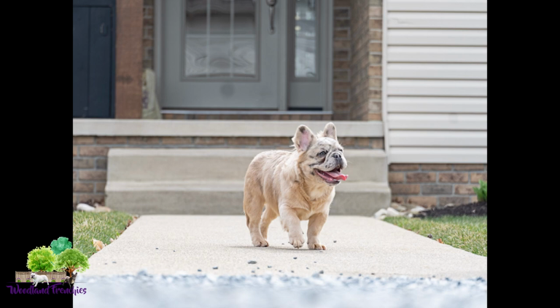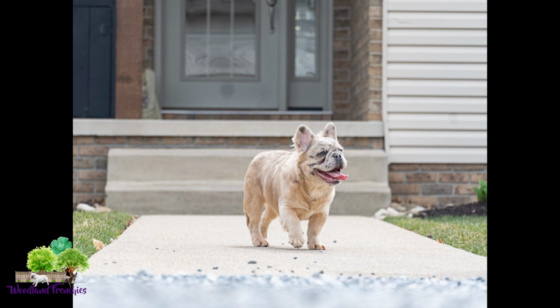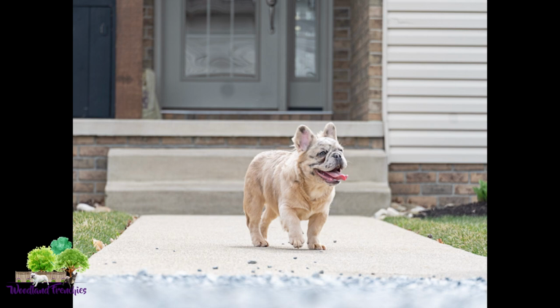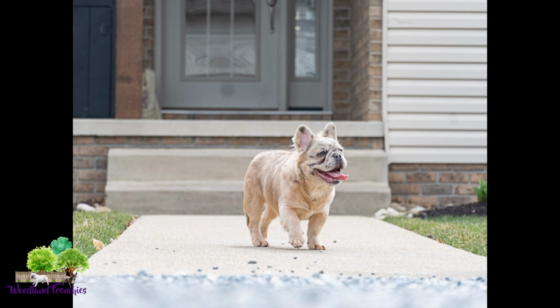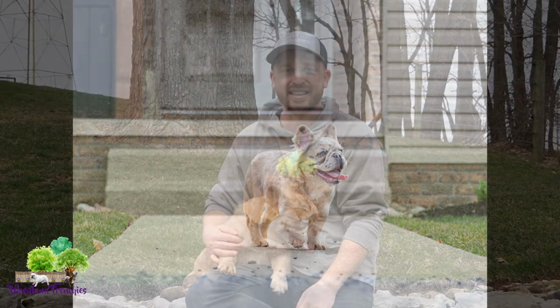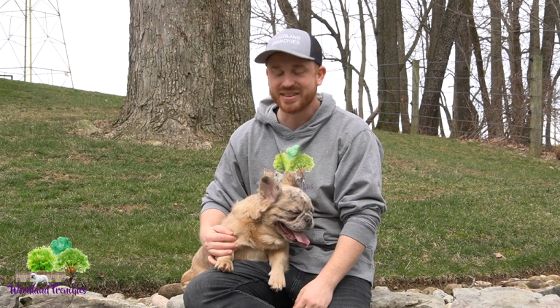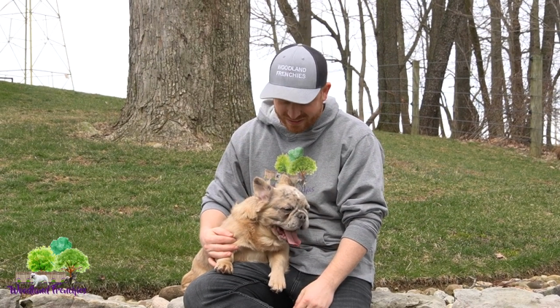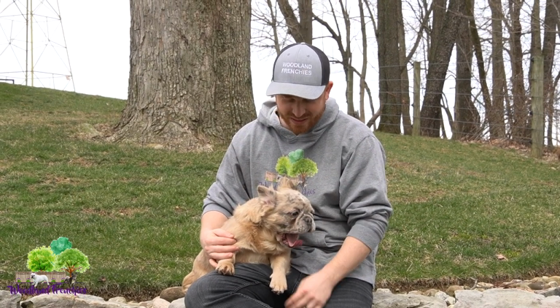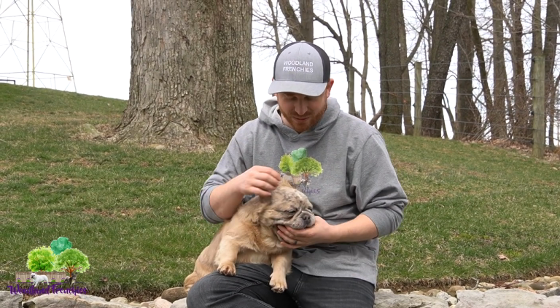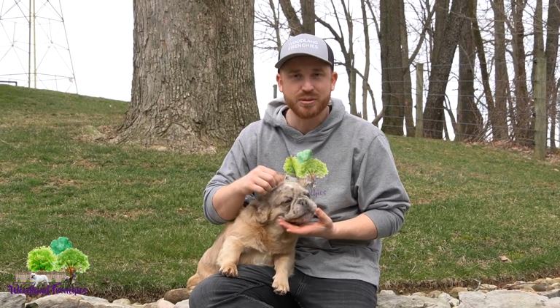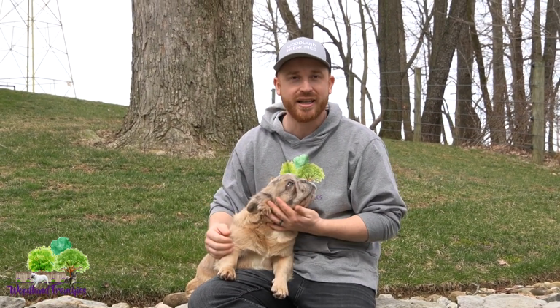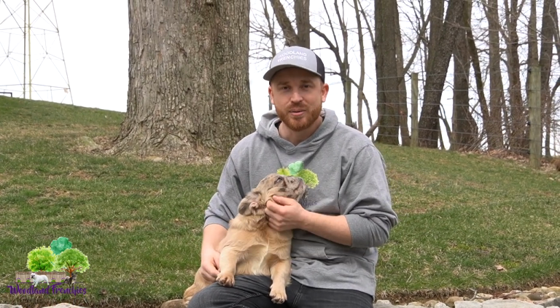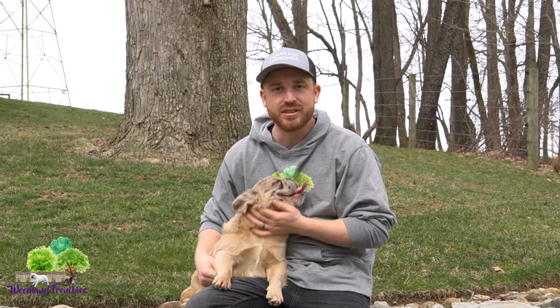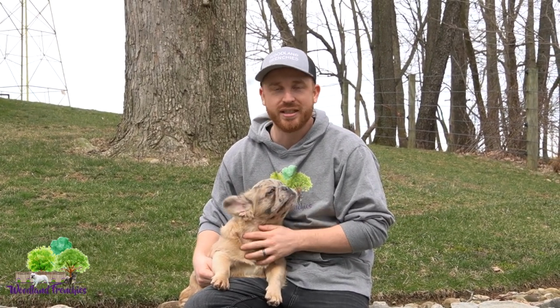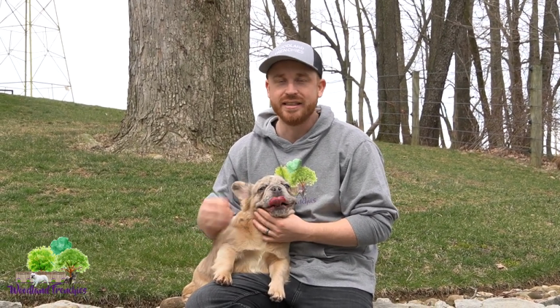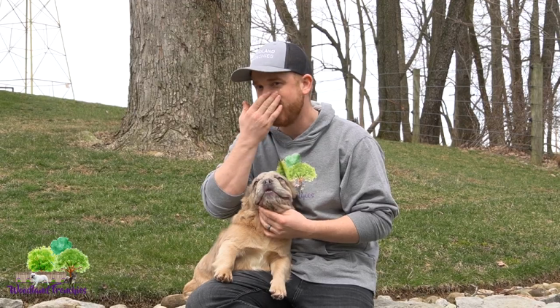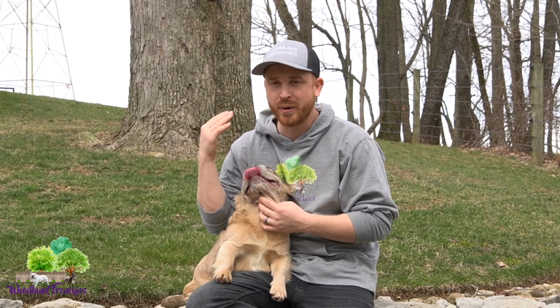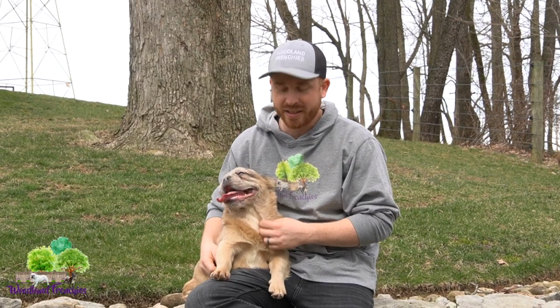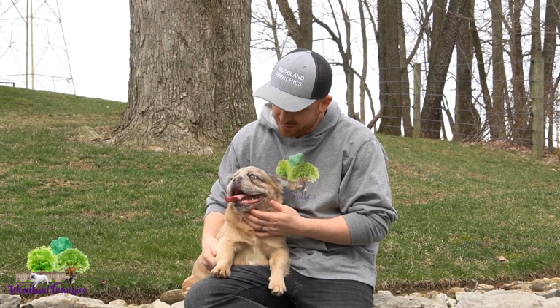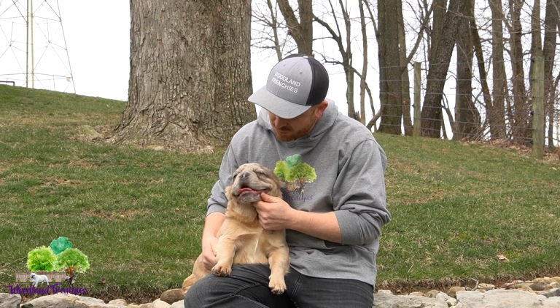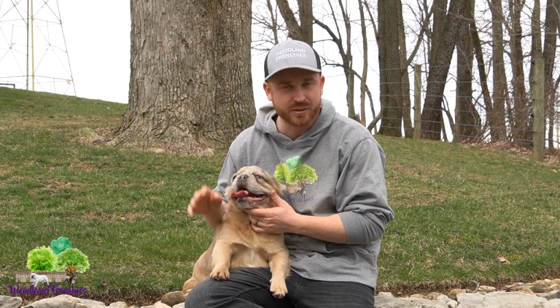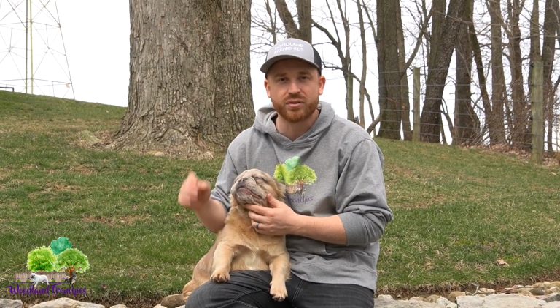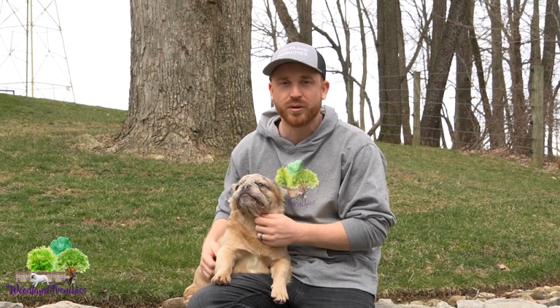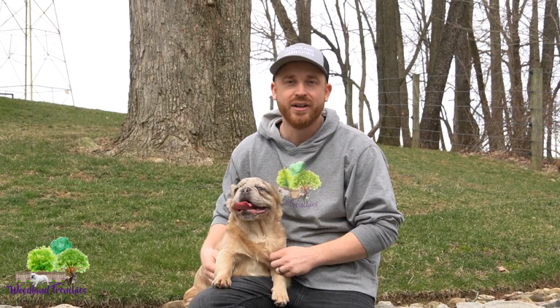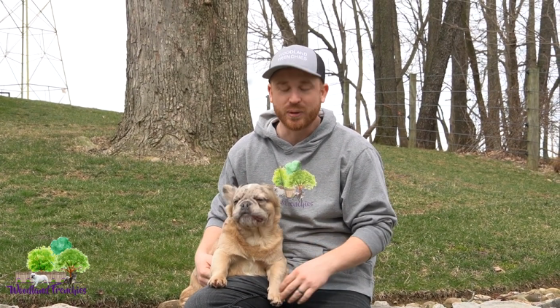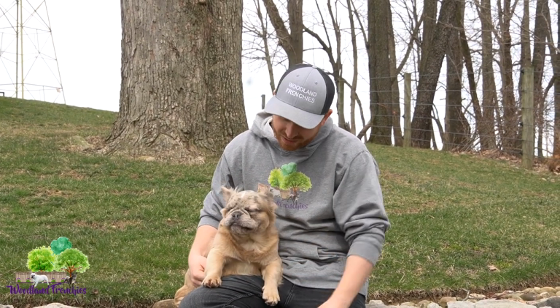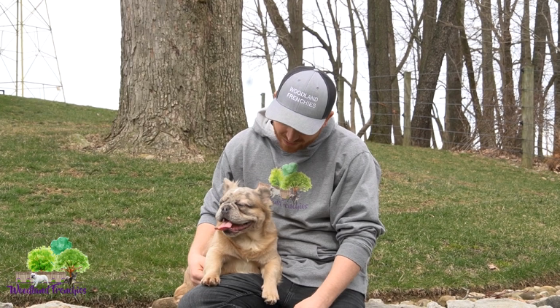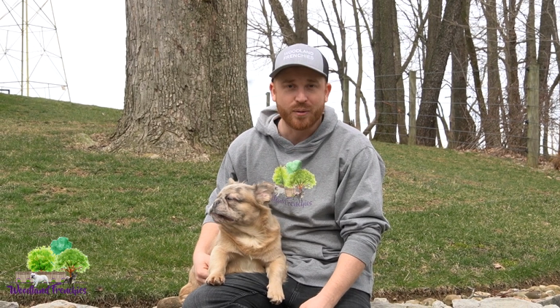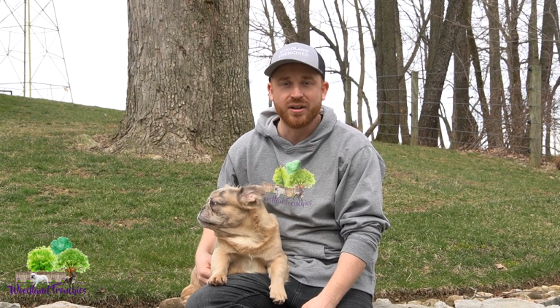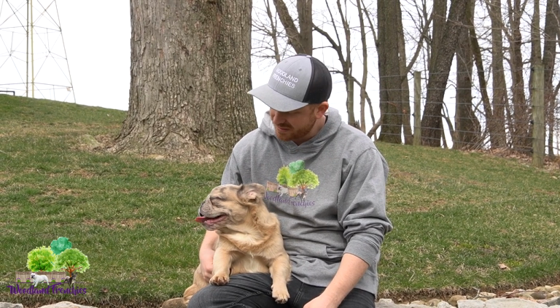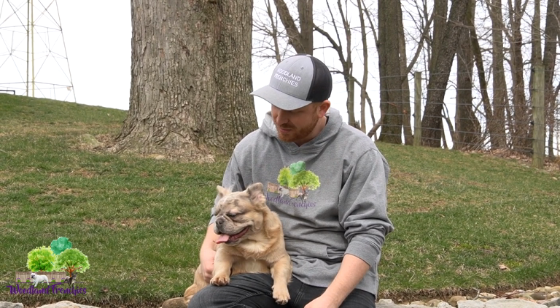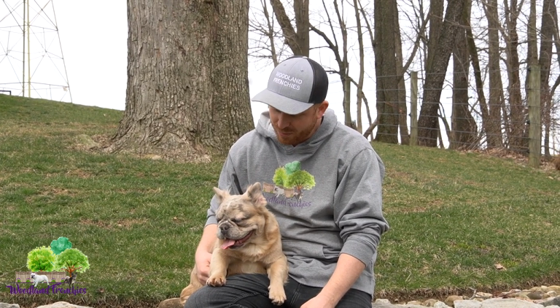And just personality-wise, just as good as you can ask for. Loves to play, but just sweet. He's not too energetic, just beautiful — just the perfect French Bulldog personality that everybody loves in their puppies.